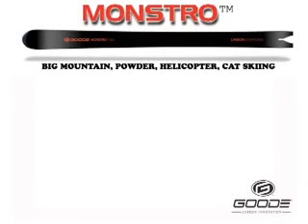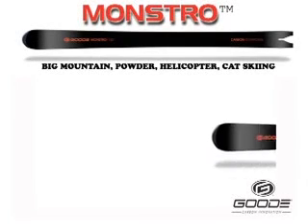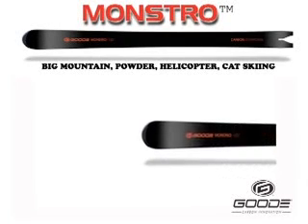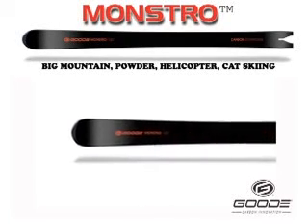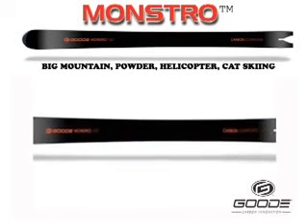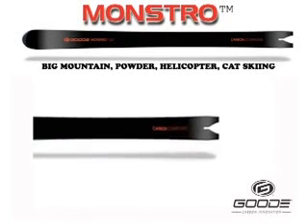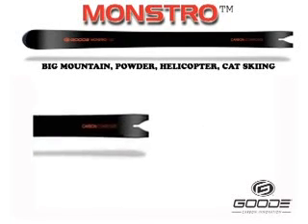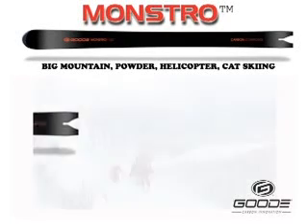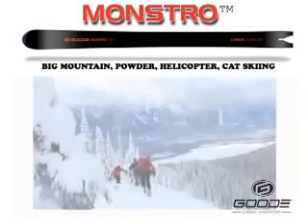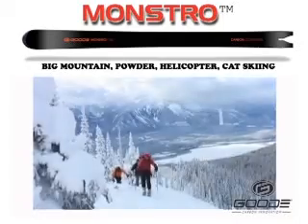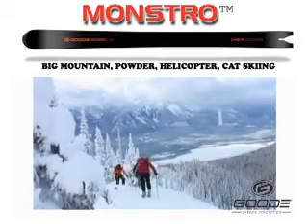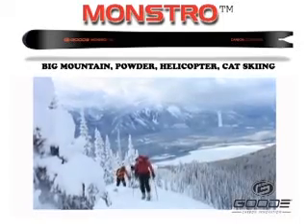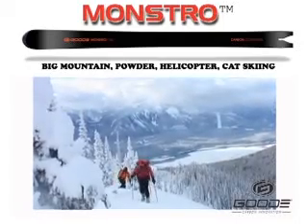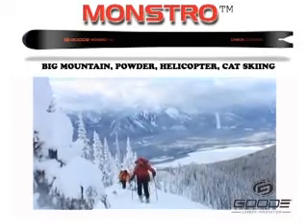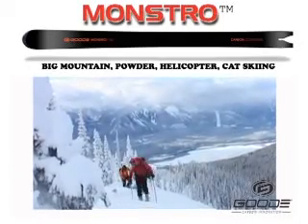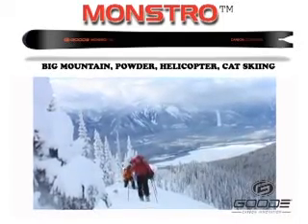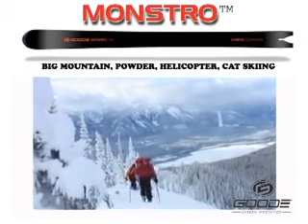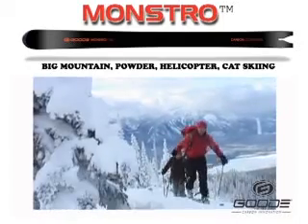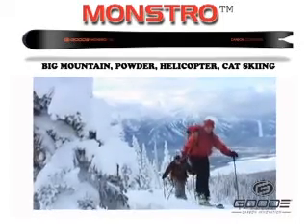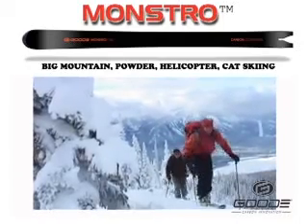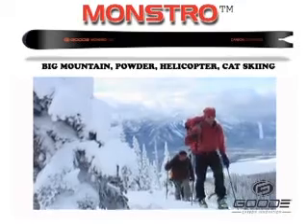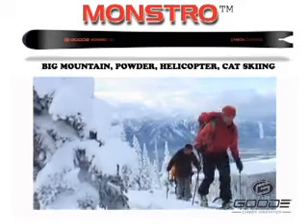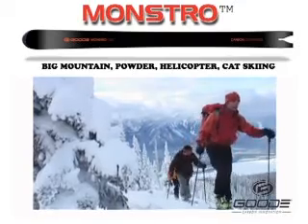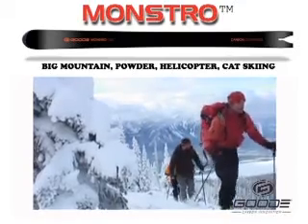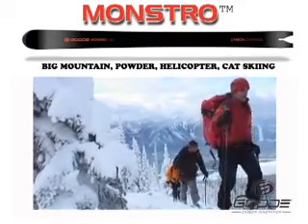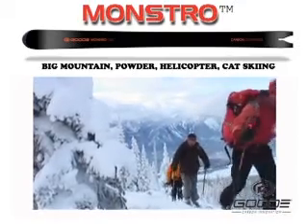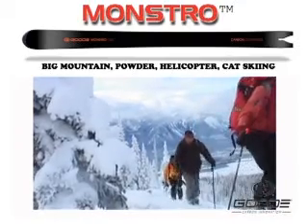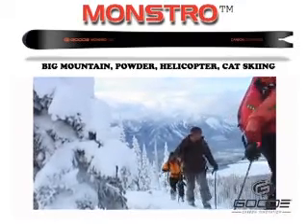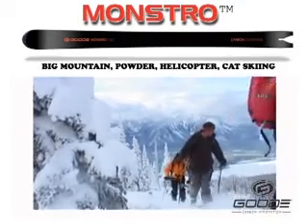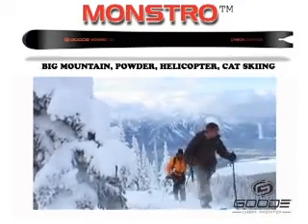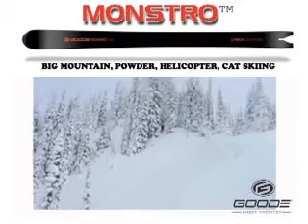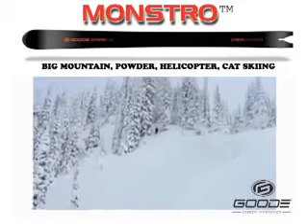The Monstro seems to be Good's ideal Big Mountain Powder Ski. It's a super wide ski that's designed for powder snow conditions. The large surface area gives you an incredible float across the snow. It's not the type of ski that'll let you get in deep, but it'll give you that surfing feel that we all search for.